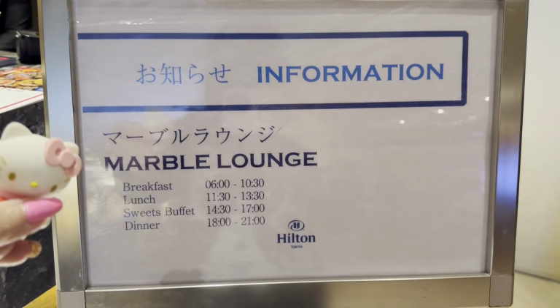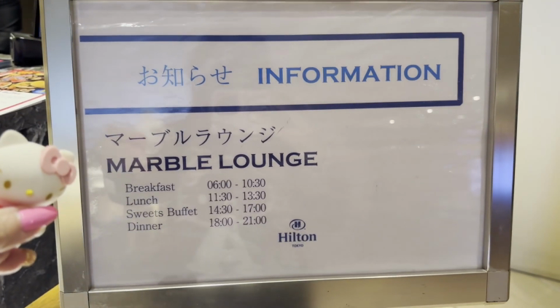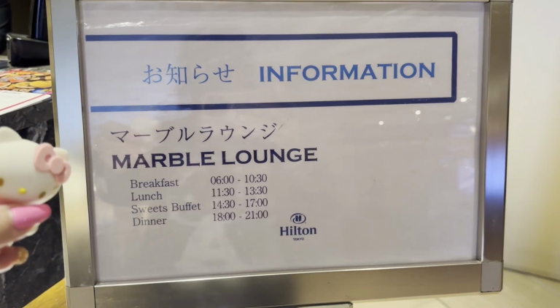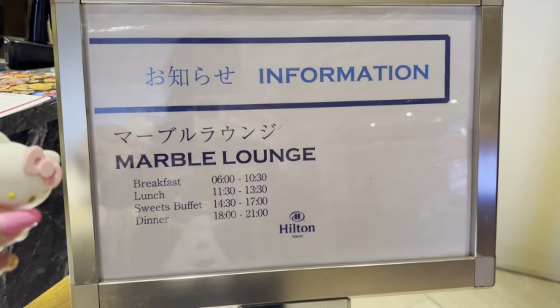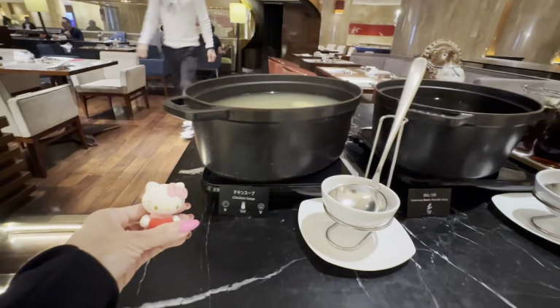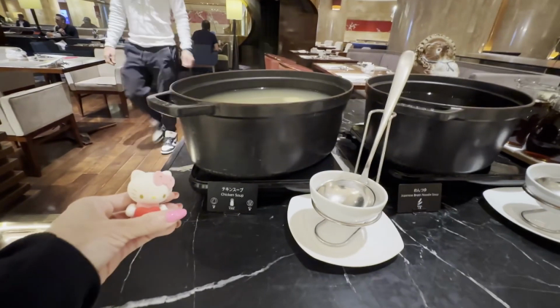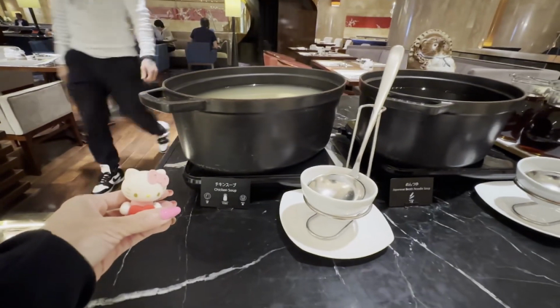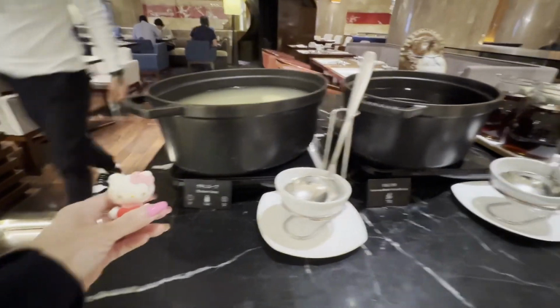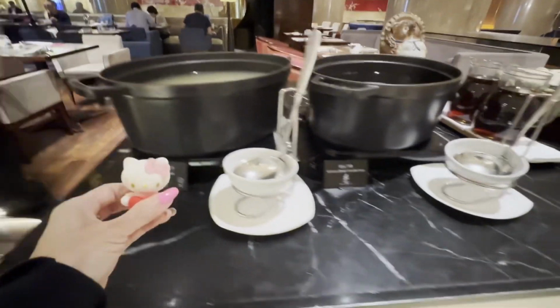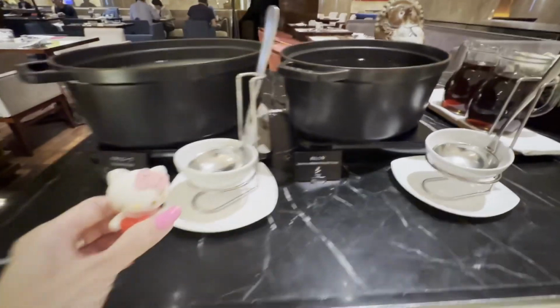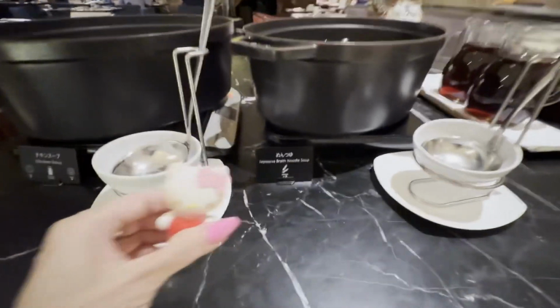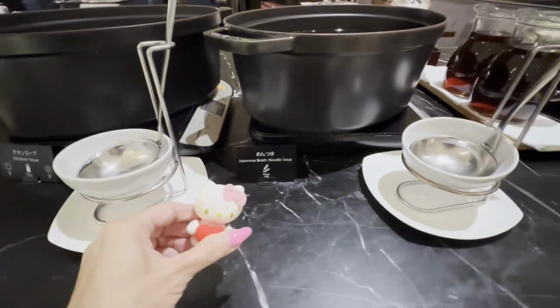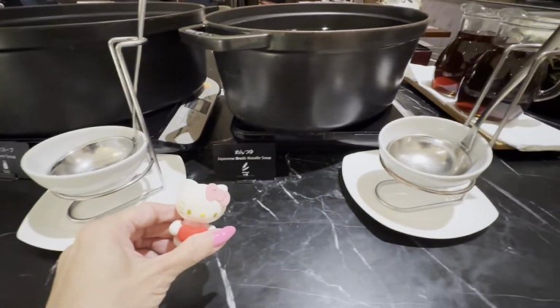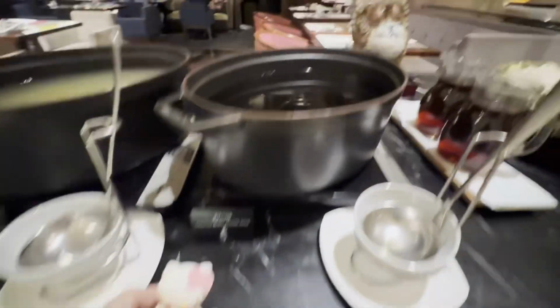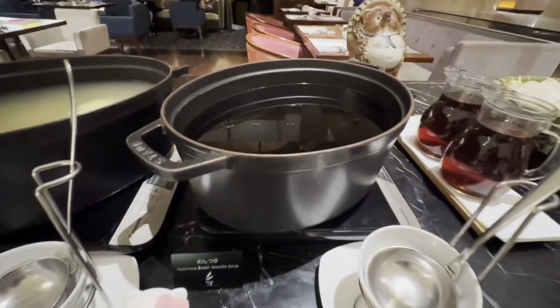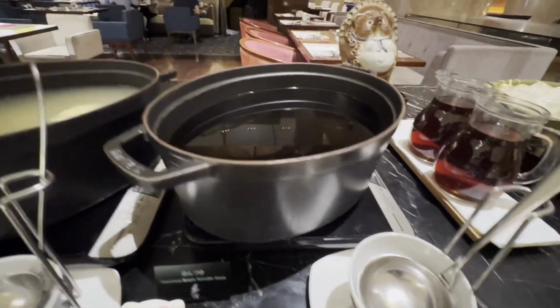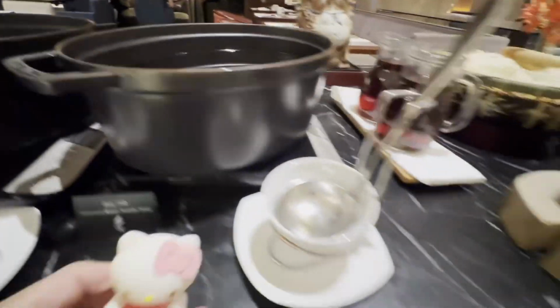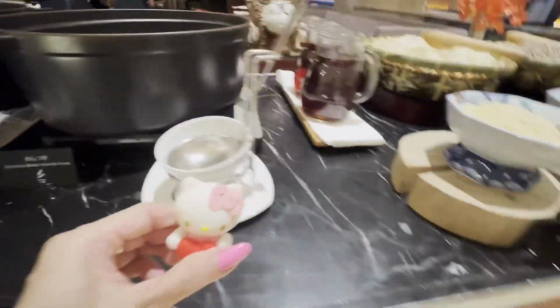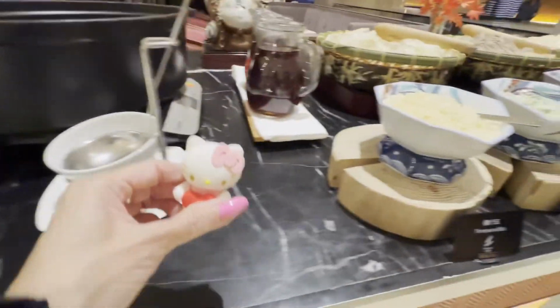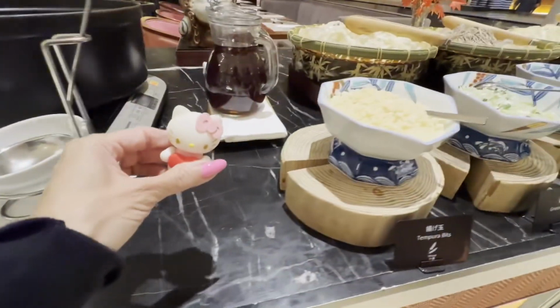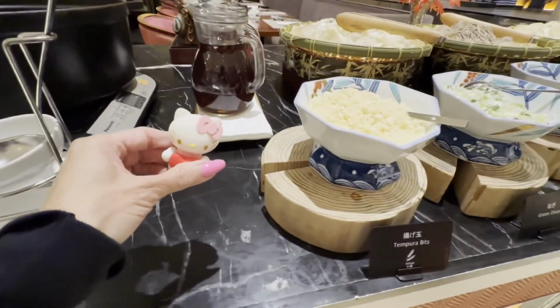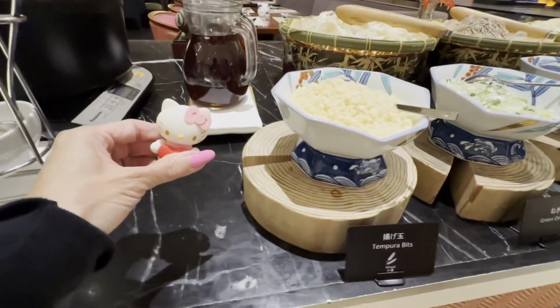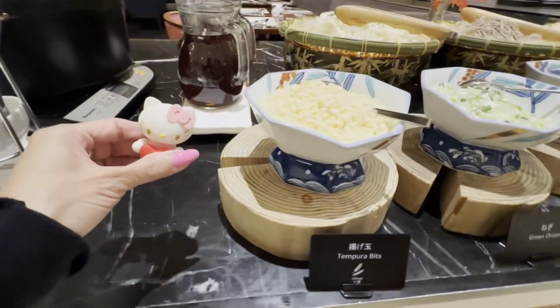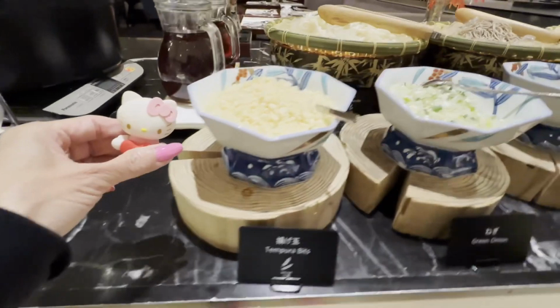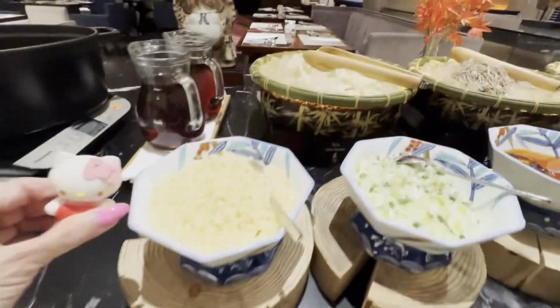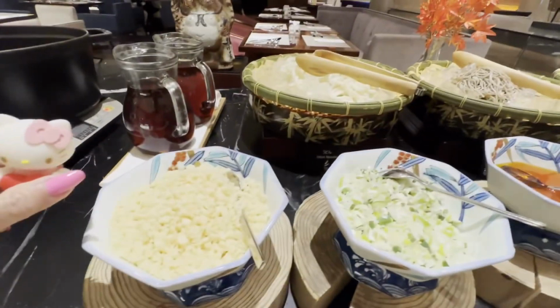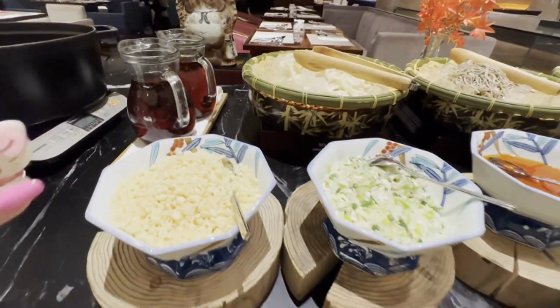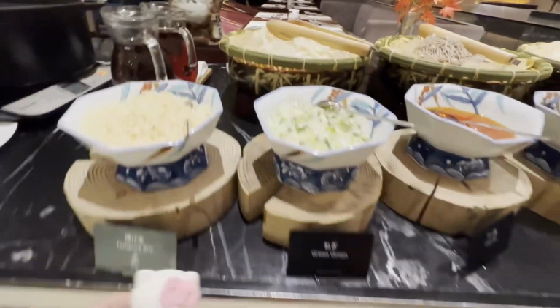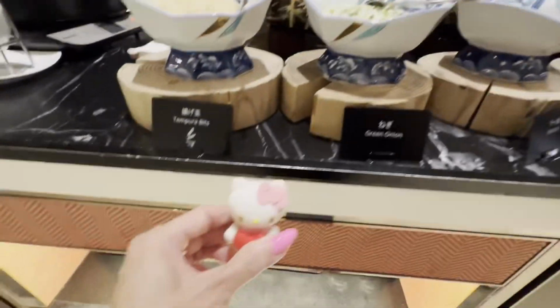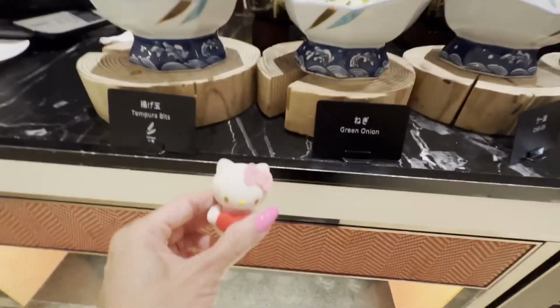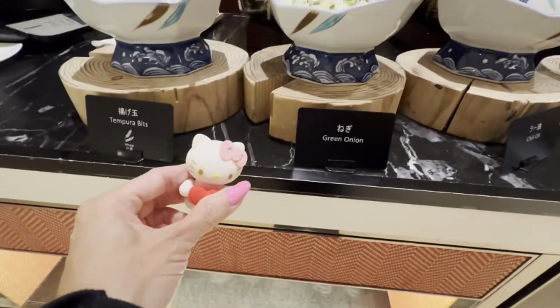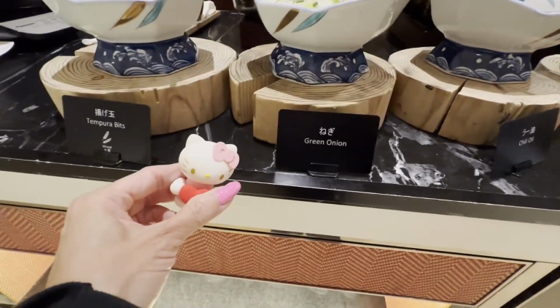Good morning, good afternoon, and good evening subscribers and to all the YouTubers out there. It's me, LovePinkHelloKitty, doing a video for you at Hilton Tokyo. Yes, I'm in Tokyo!